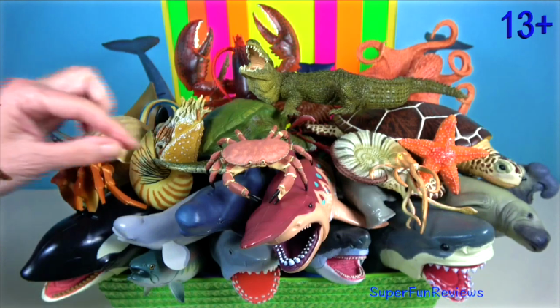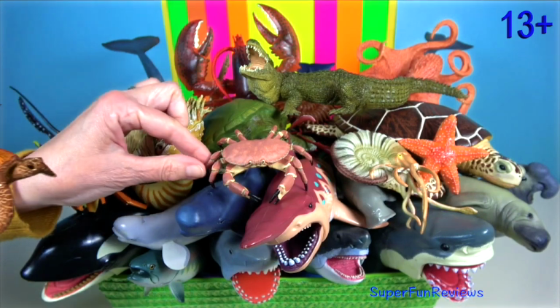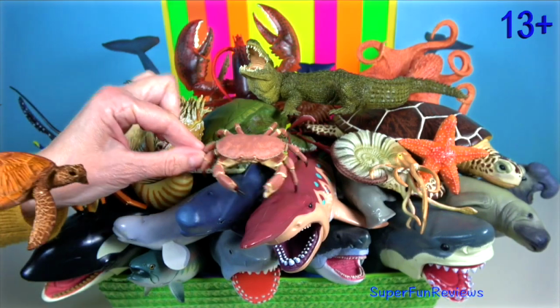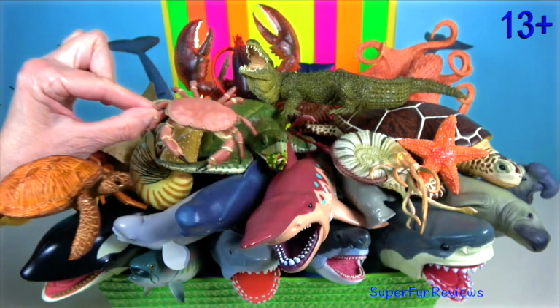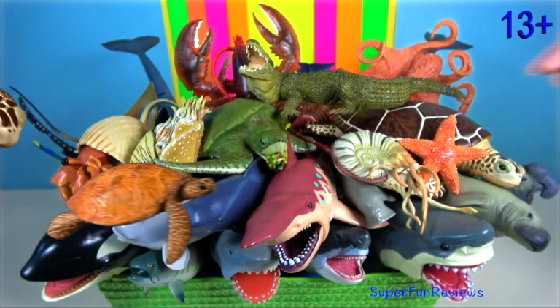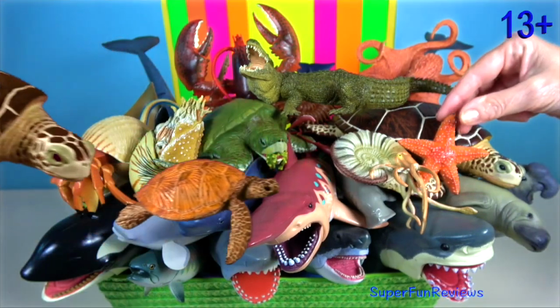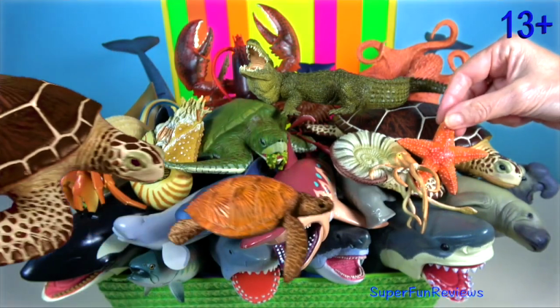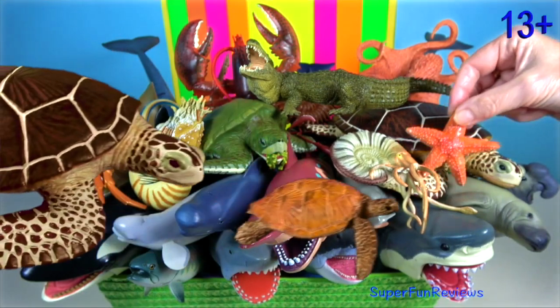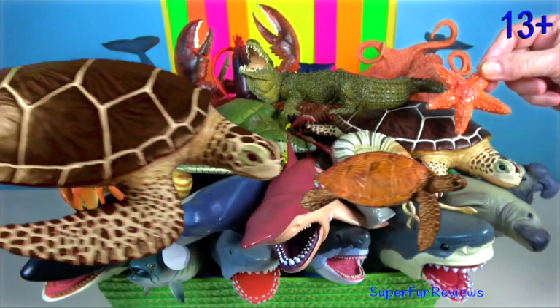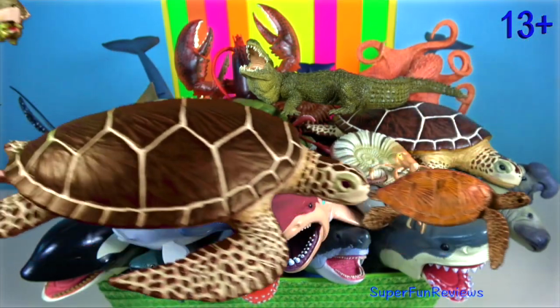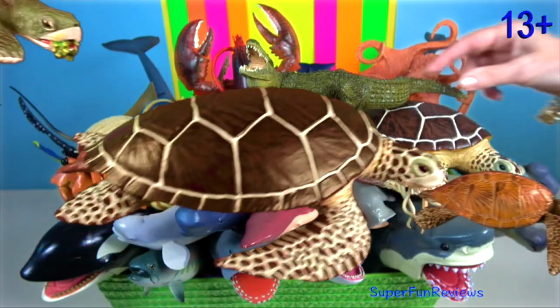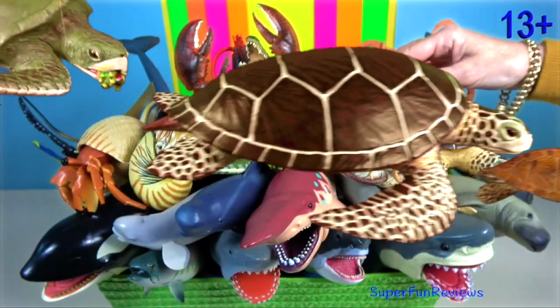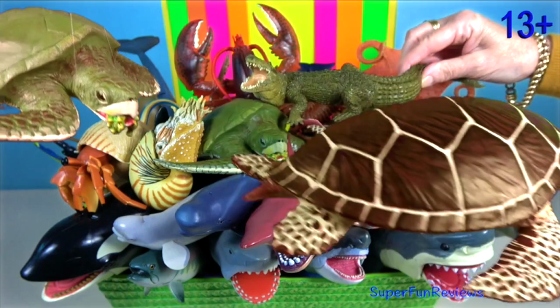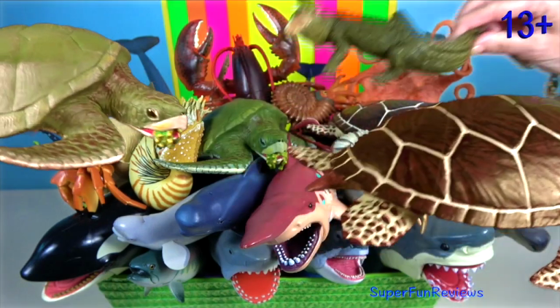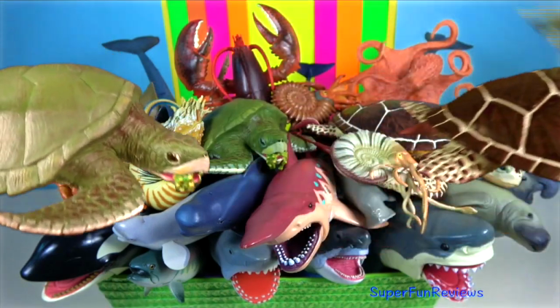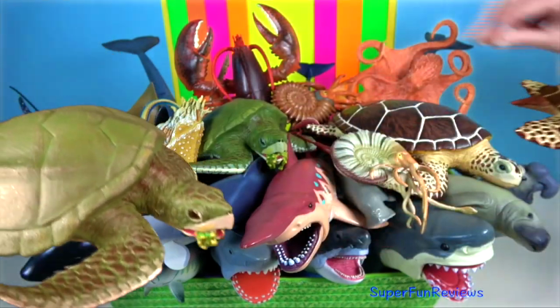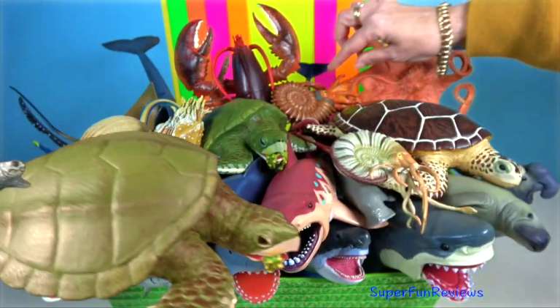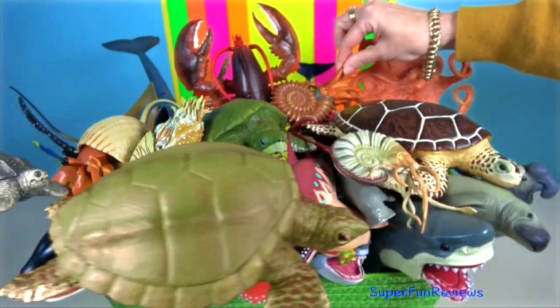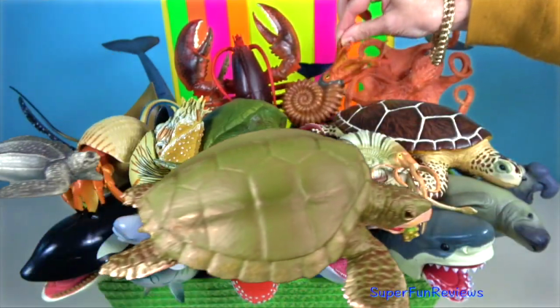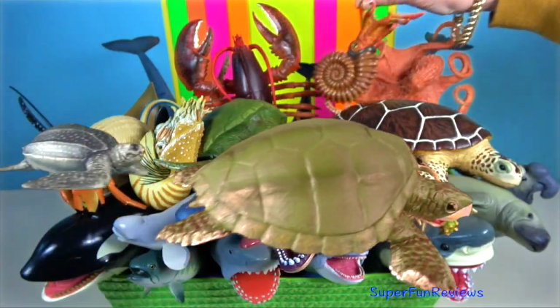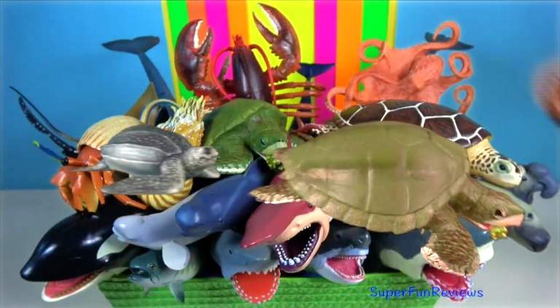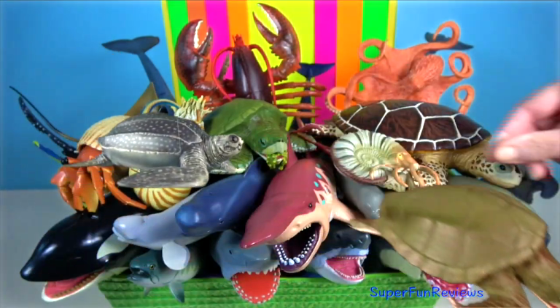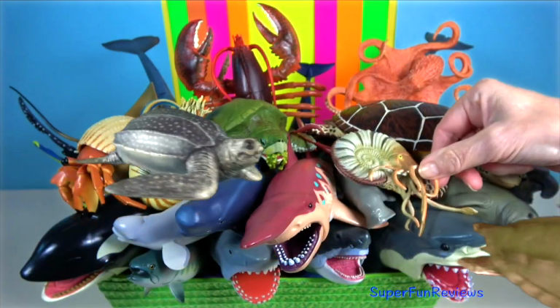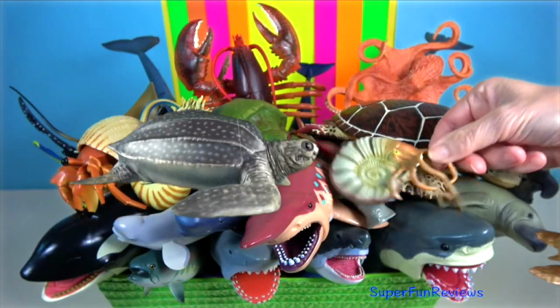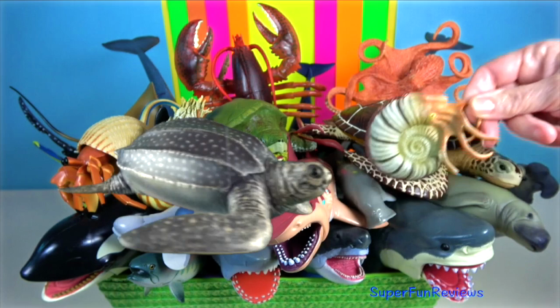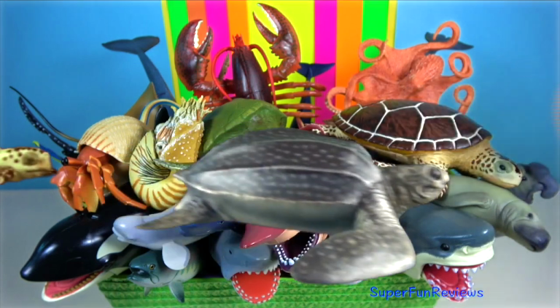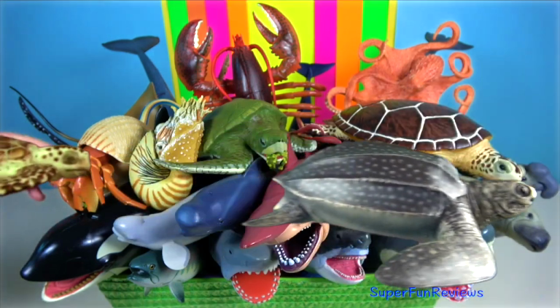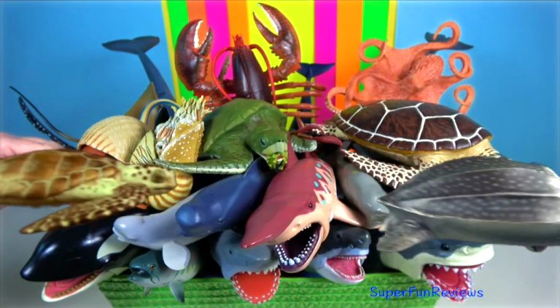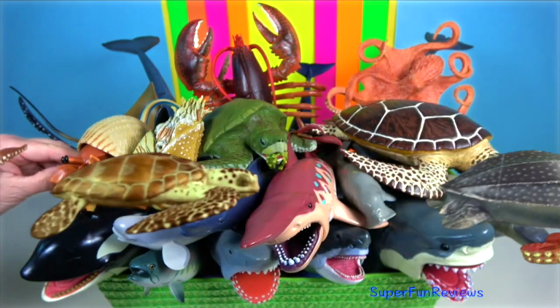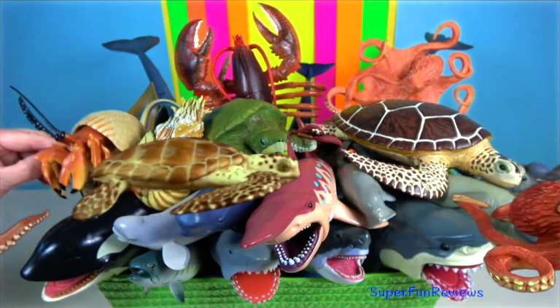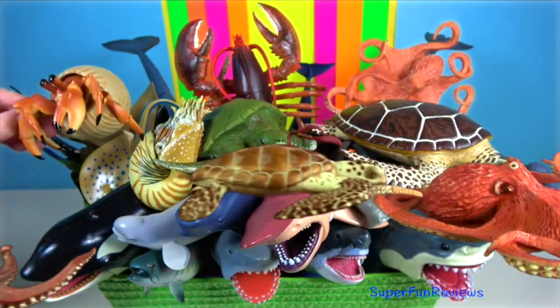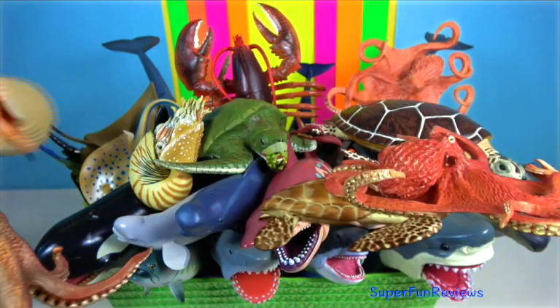Hey guys, it's Kerri. I'm looking at some amazing sea animals today. Let me know what your favourite sea animal is.